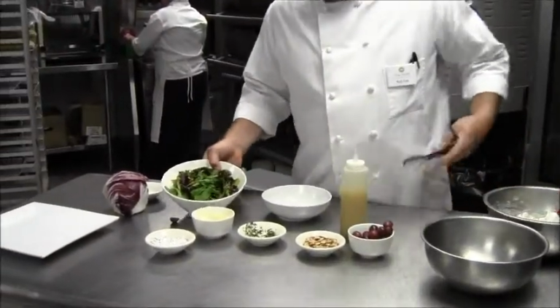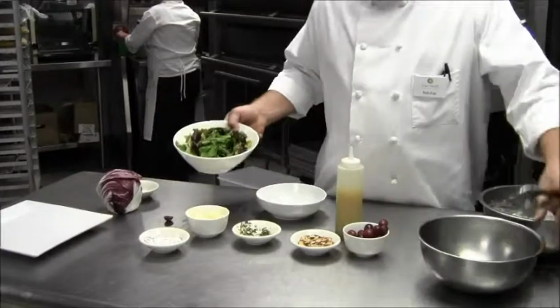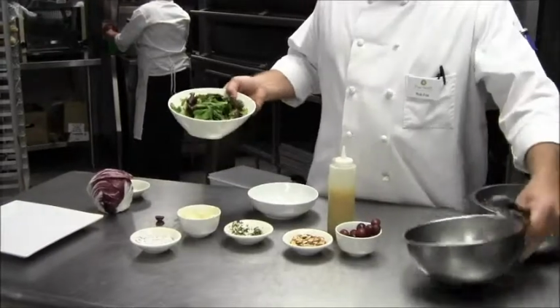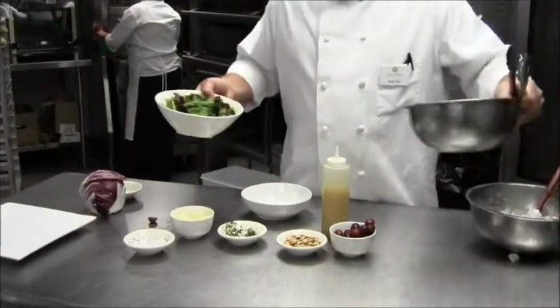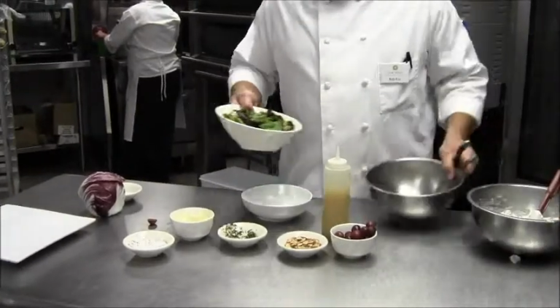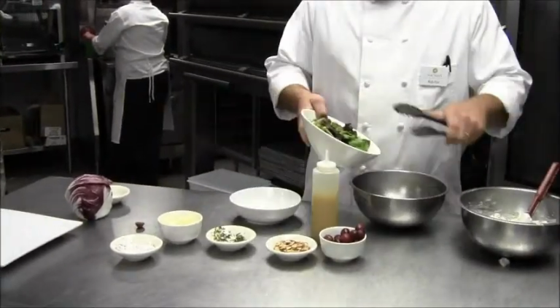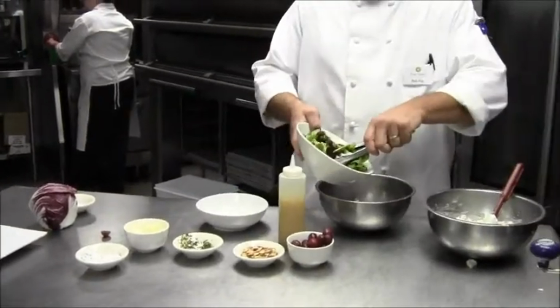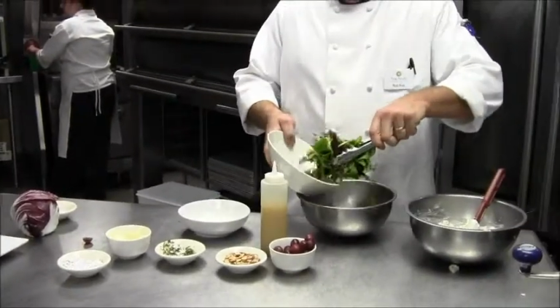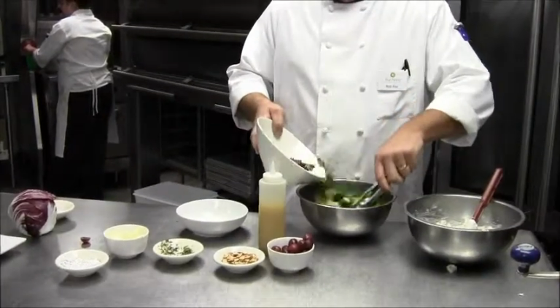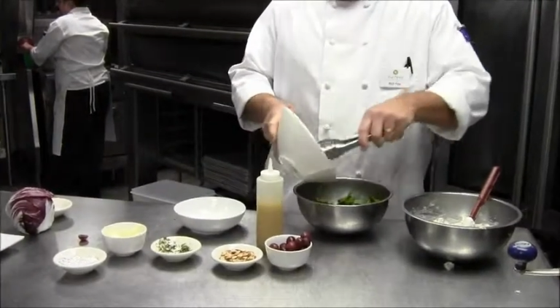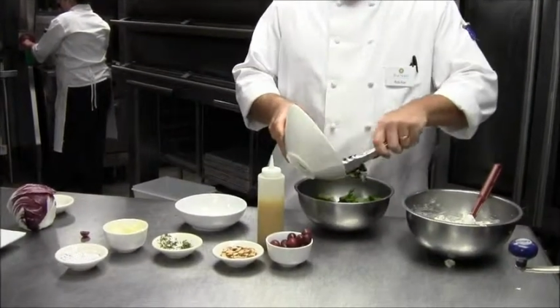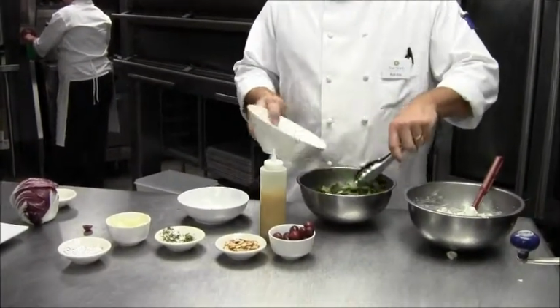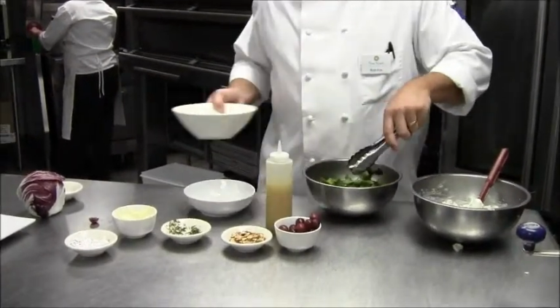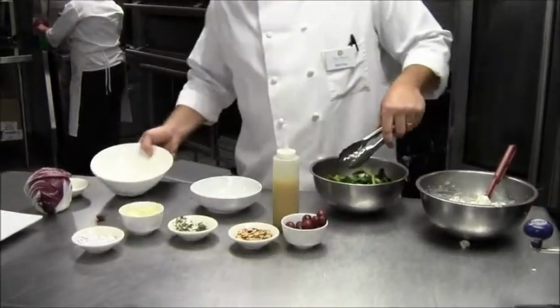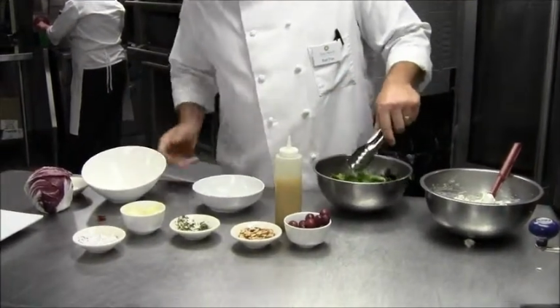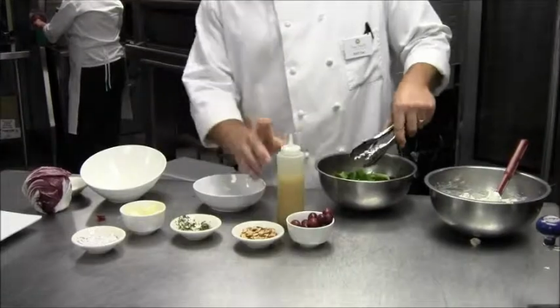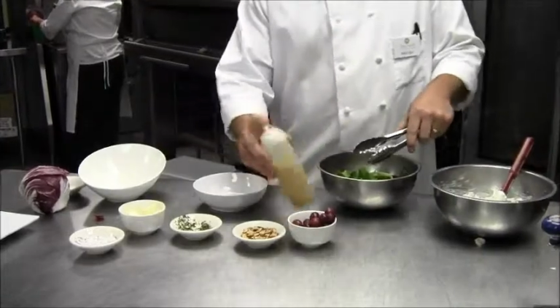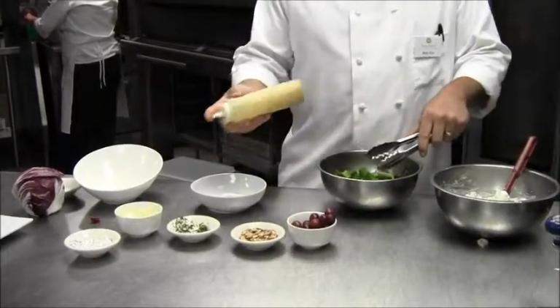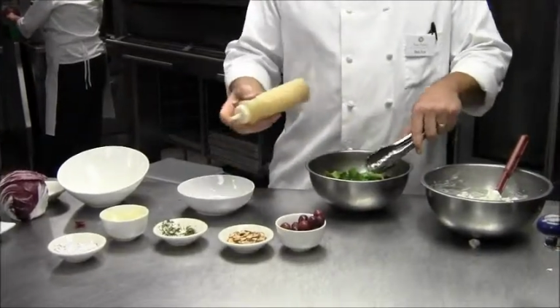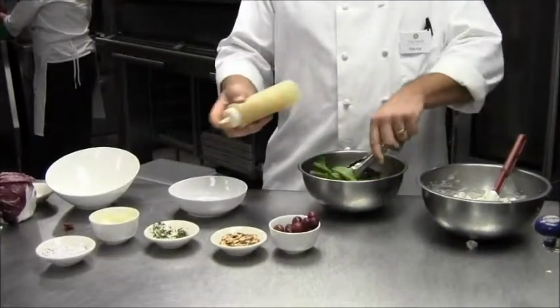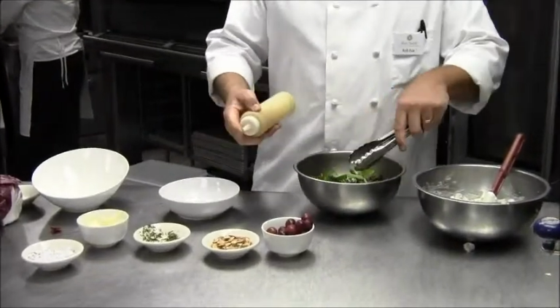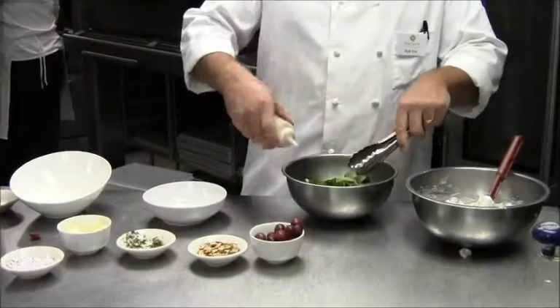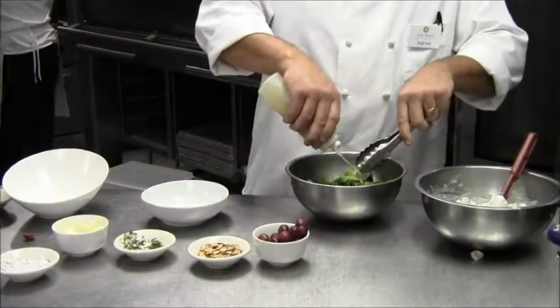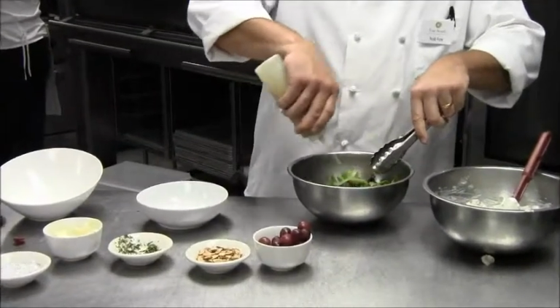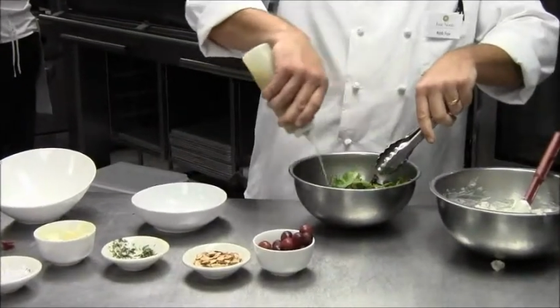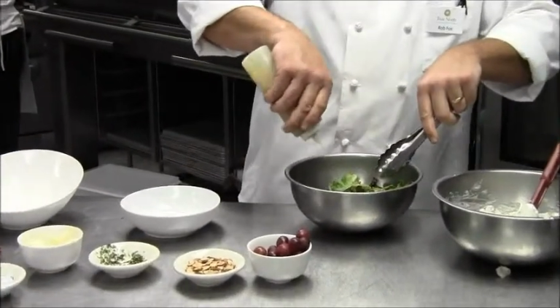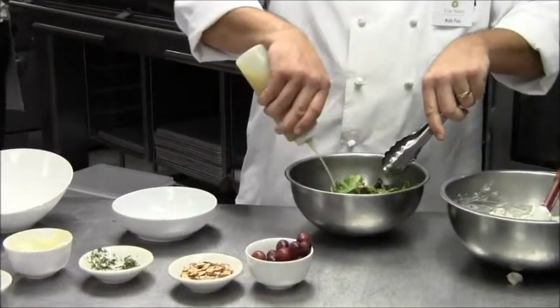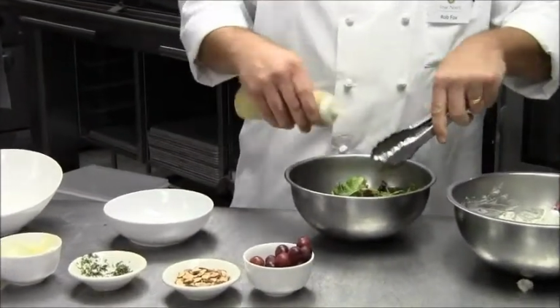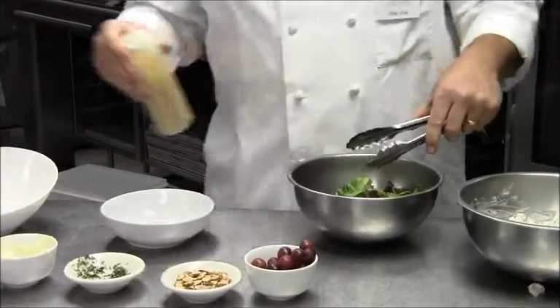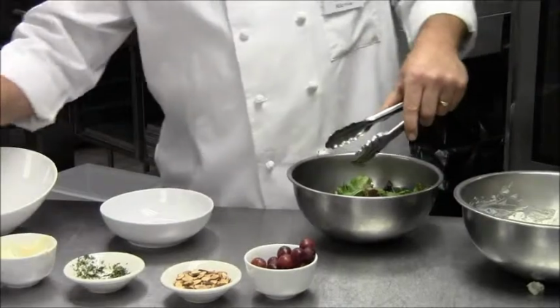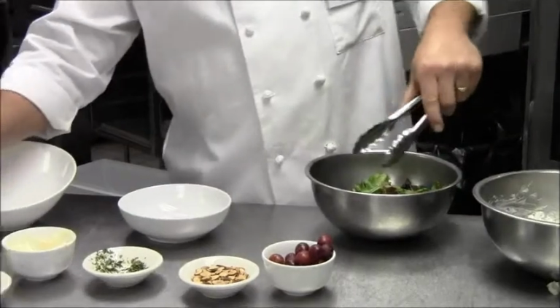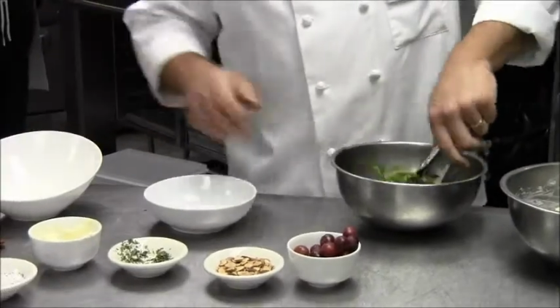Next we have our greens. Just enough of the vinaigrette to add a shine — we don't want to overwhelm the other ingredients.